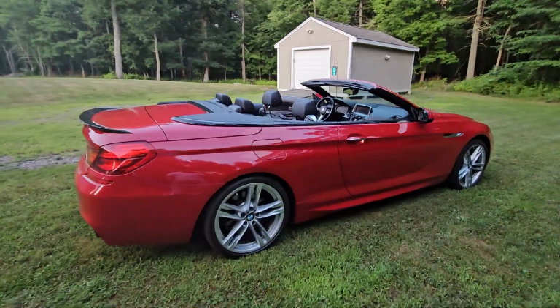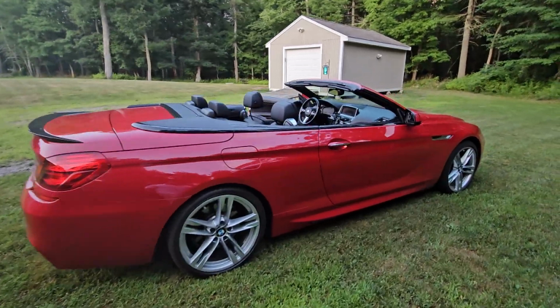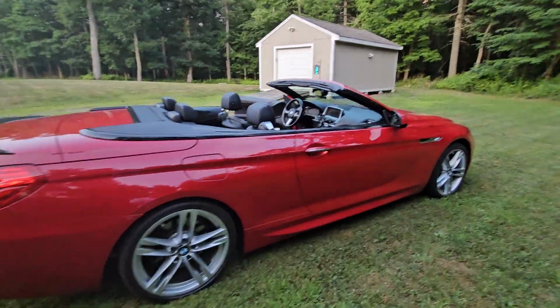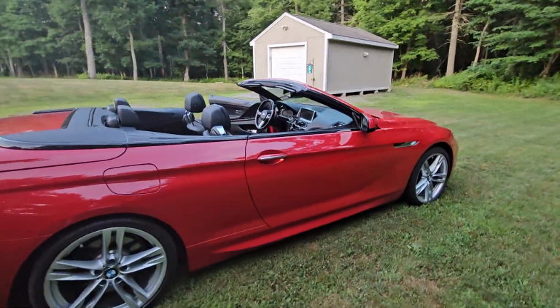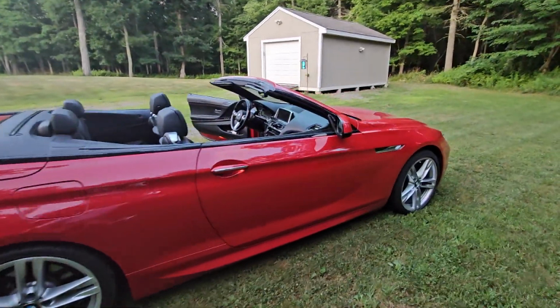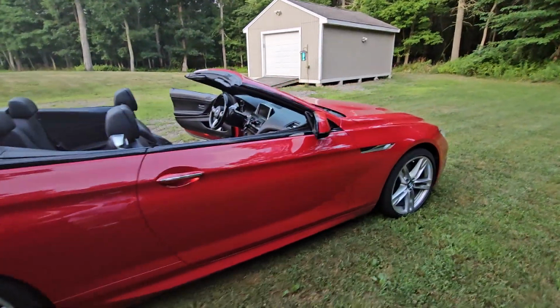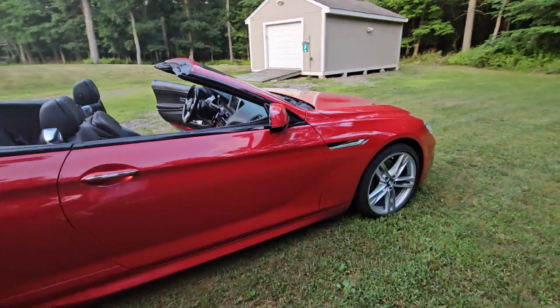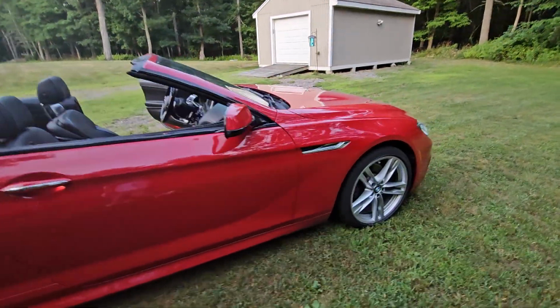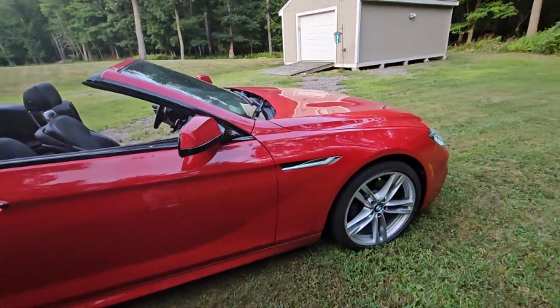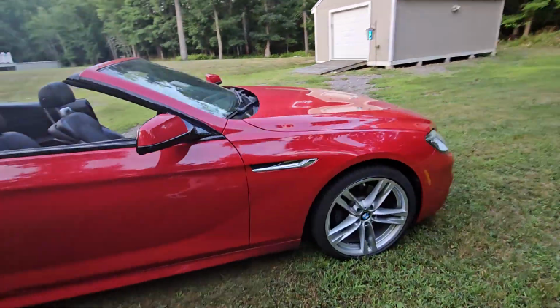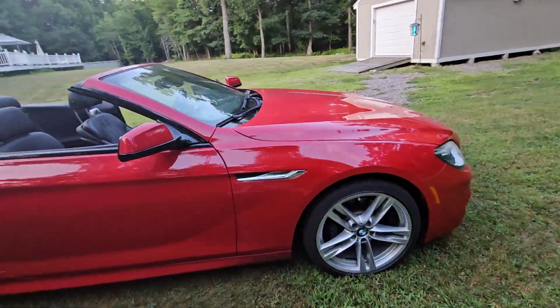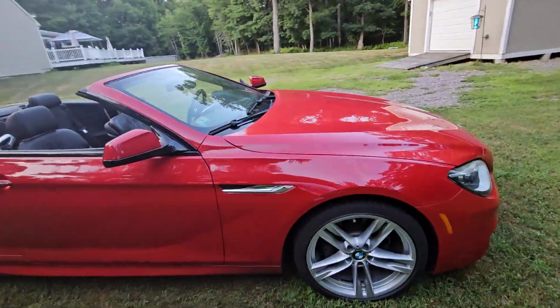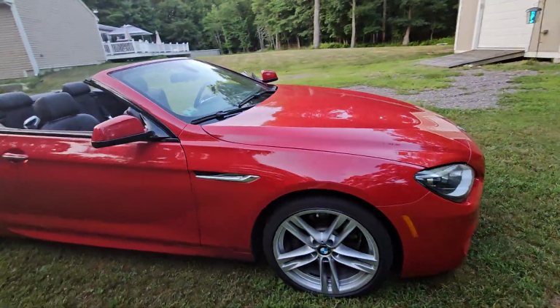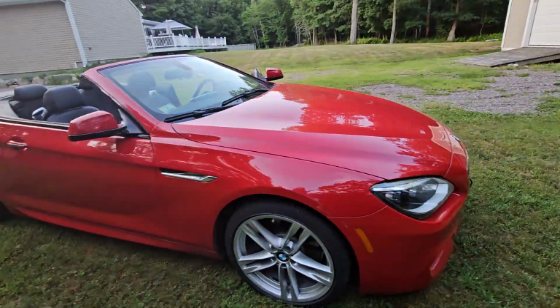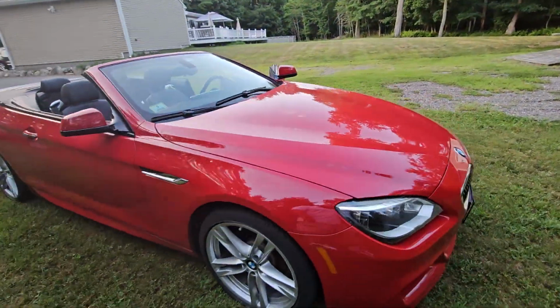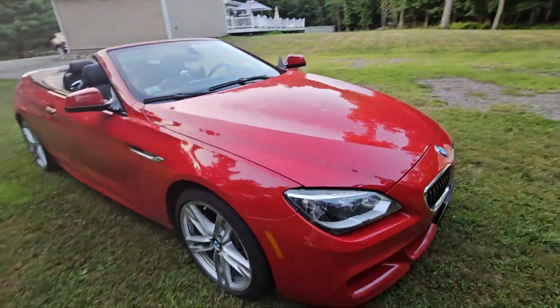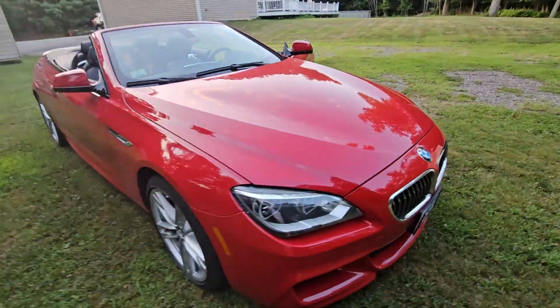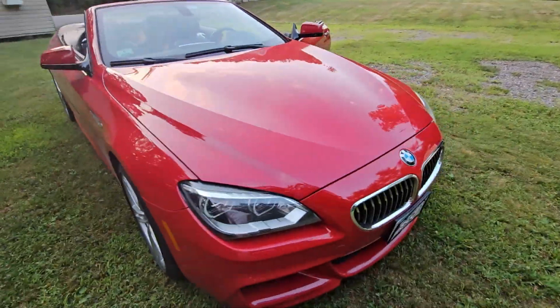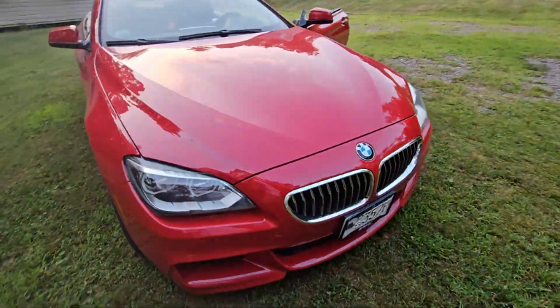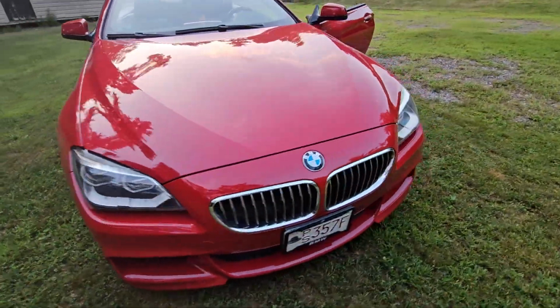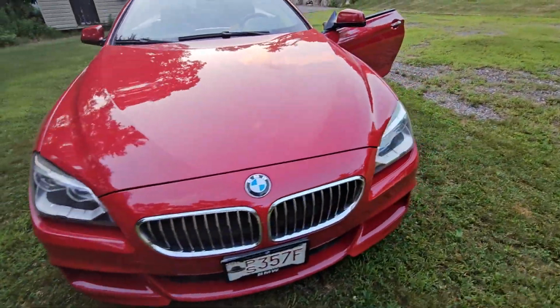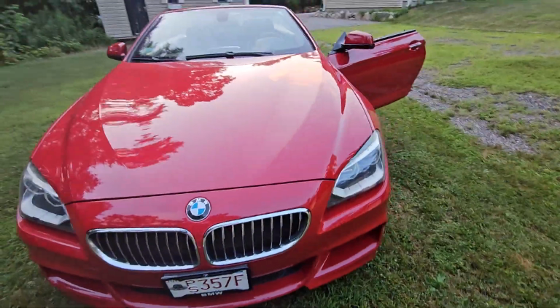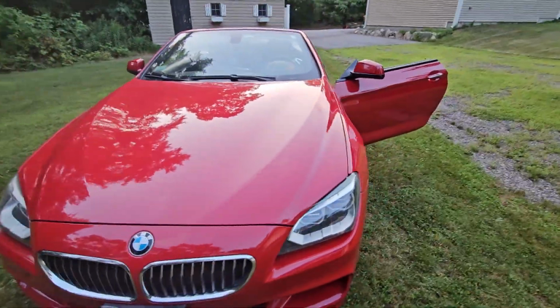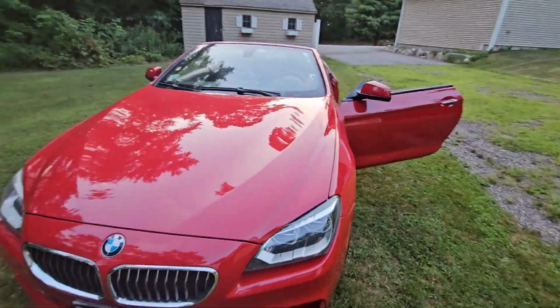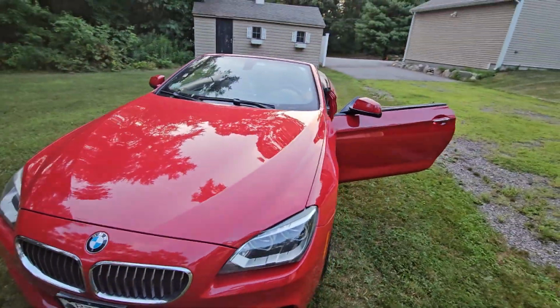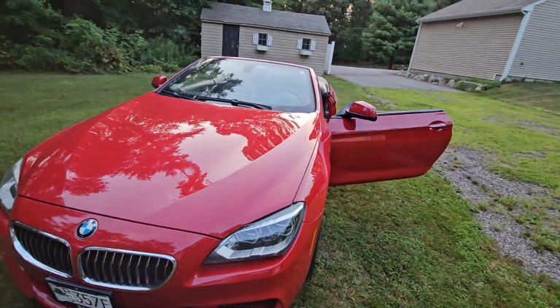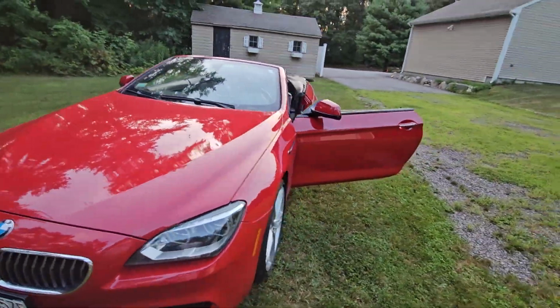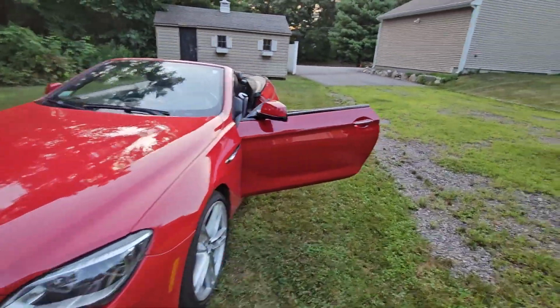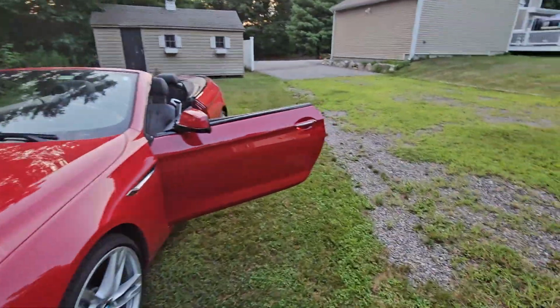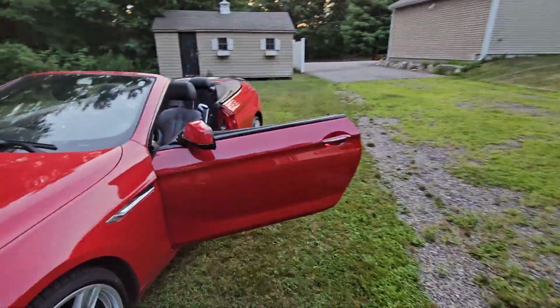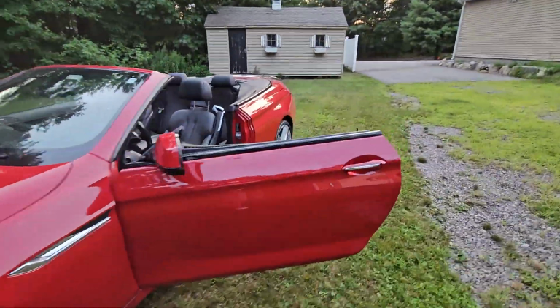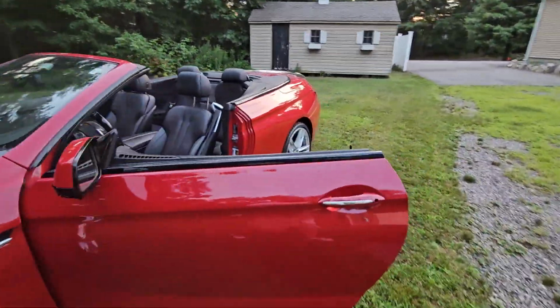This car is a buy it and drive it — that's it, it's that easy. Everything works. So let's go over what else this has for options. Let's go start it up.